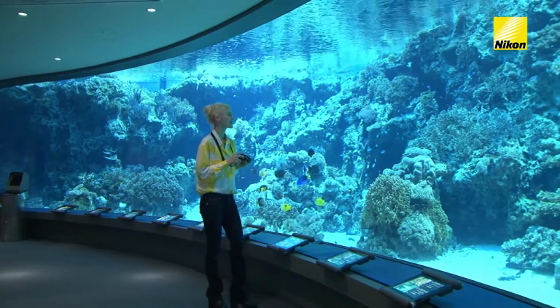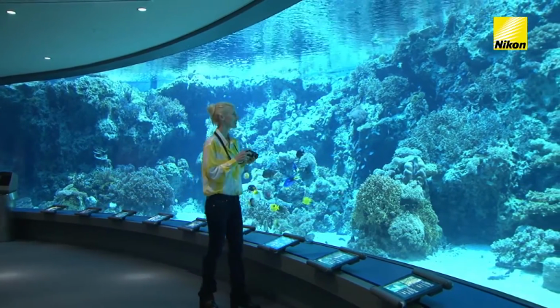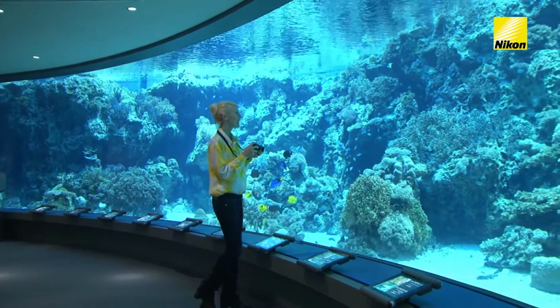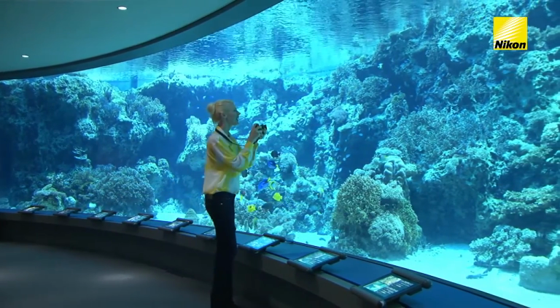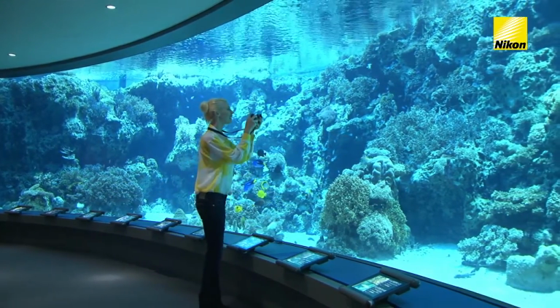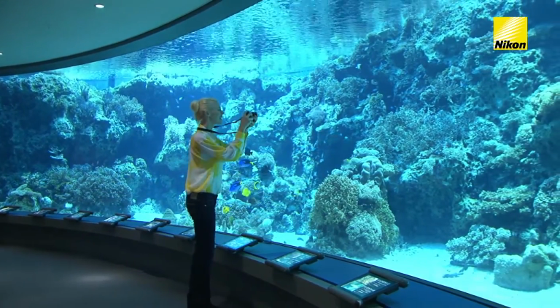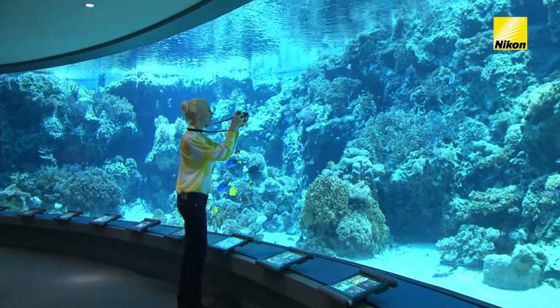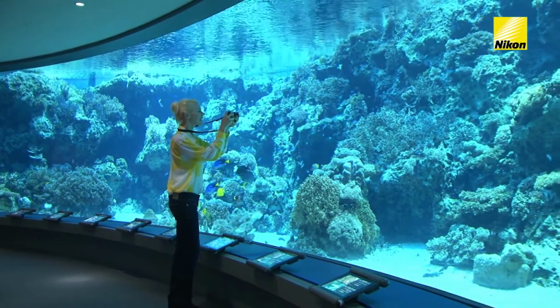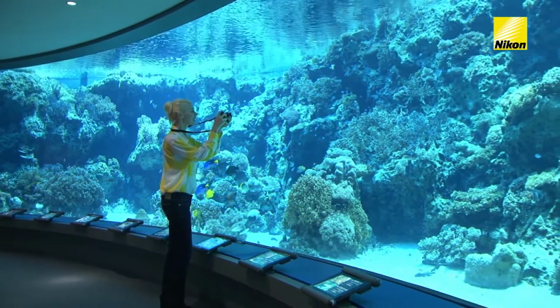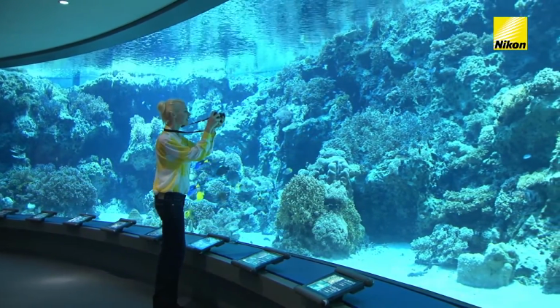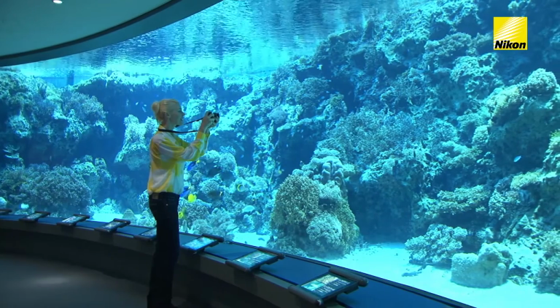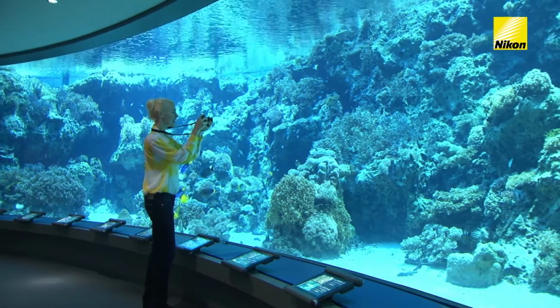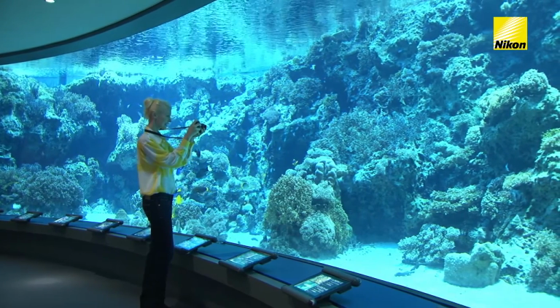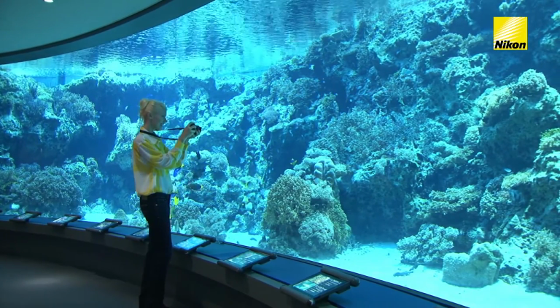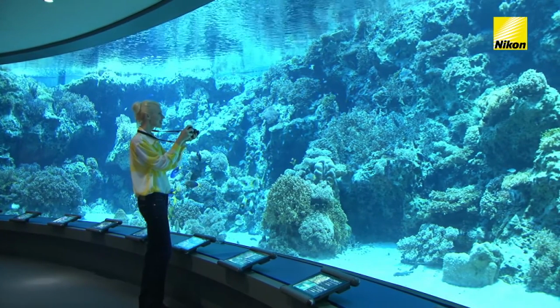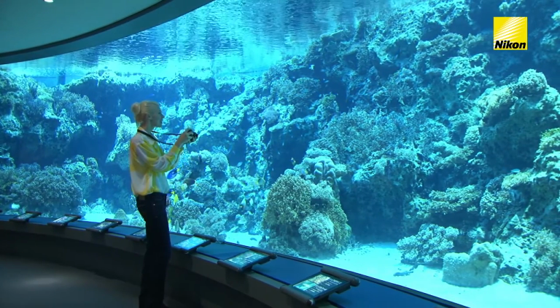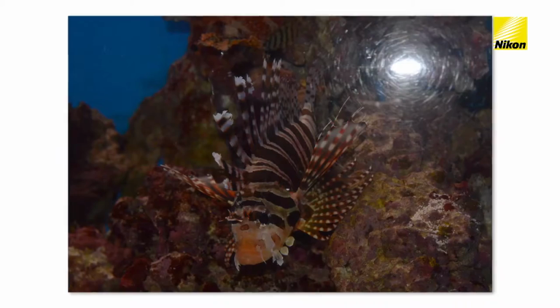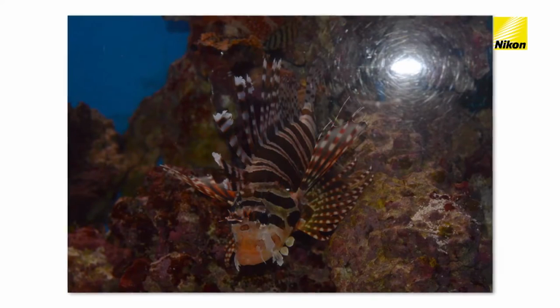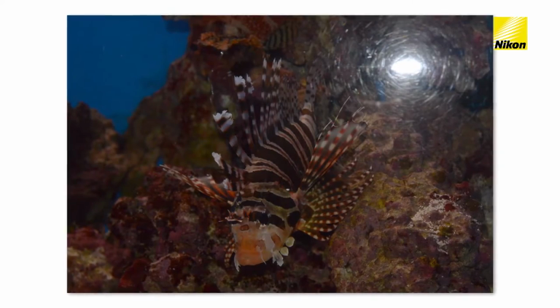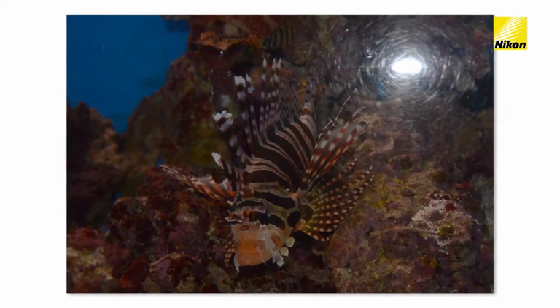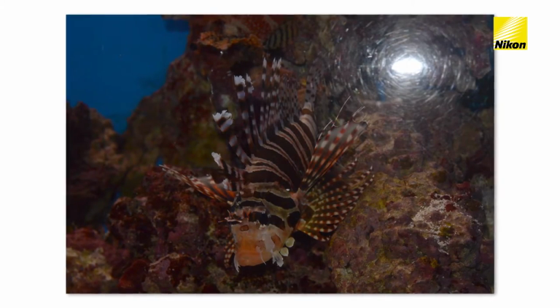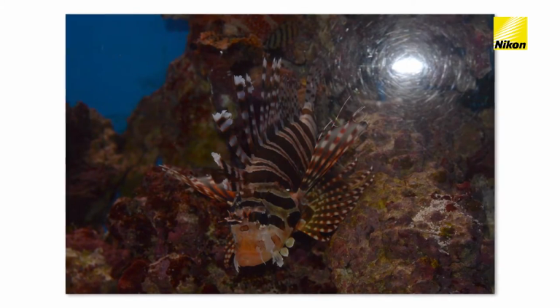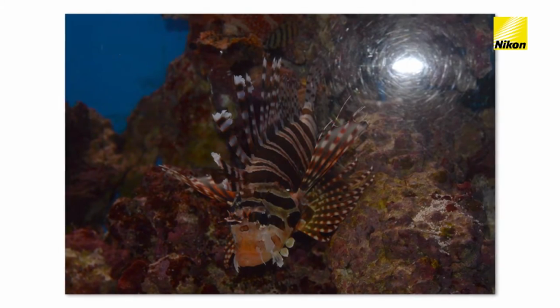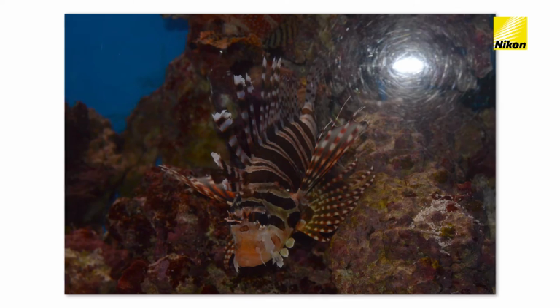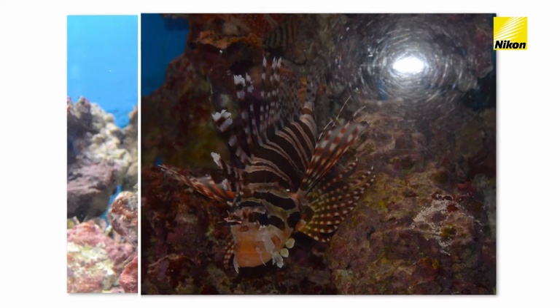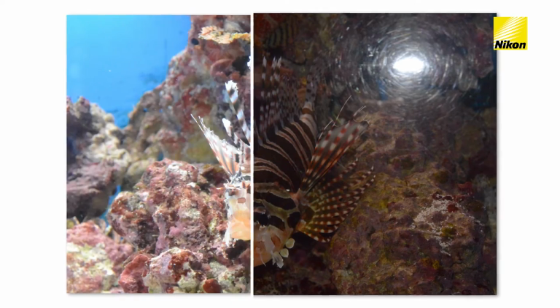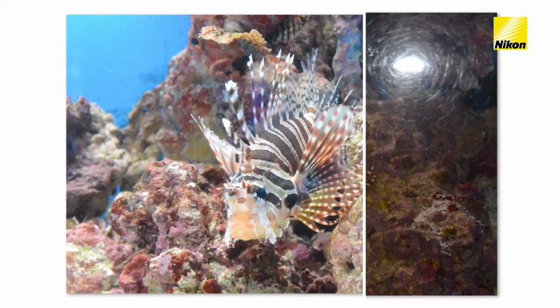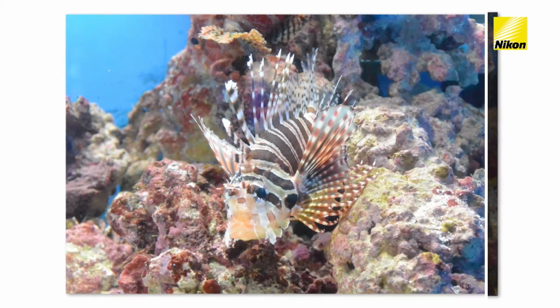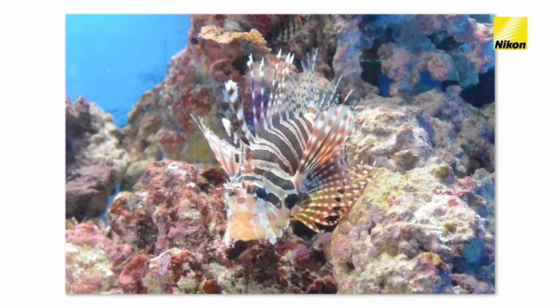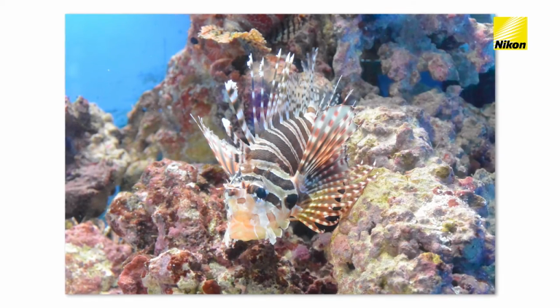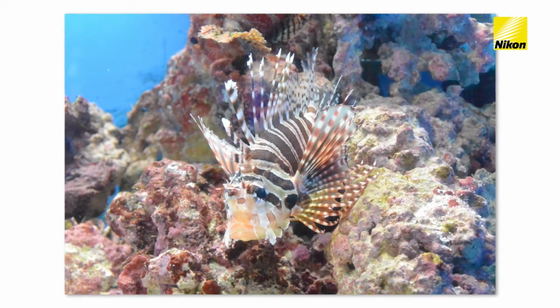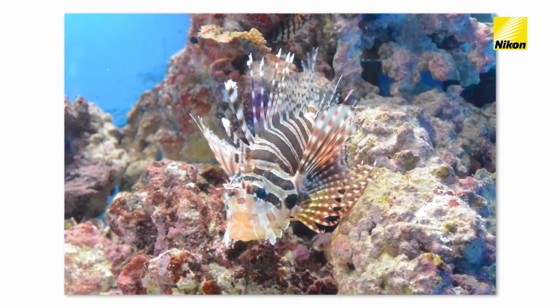The auto-flash-off setting is a good choice for photos of aquariums. Disabling the flash prevents your shots from being spoiled by light reflected from the aquarium glass.